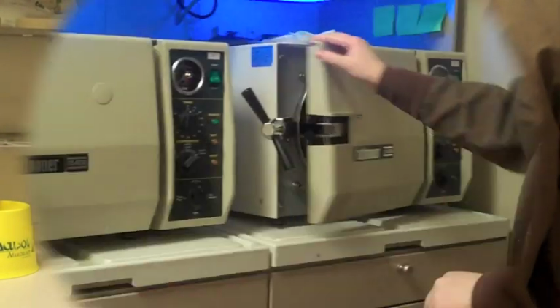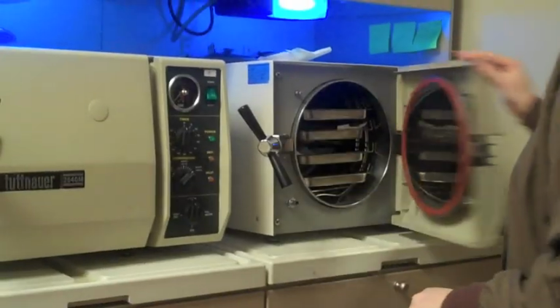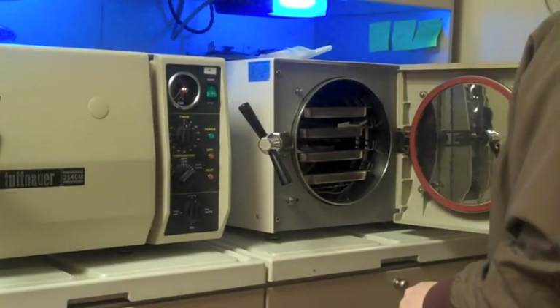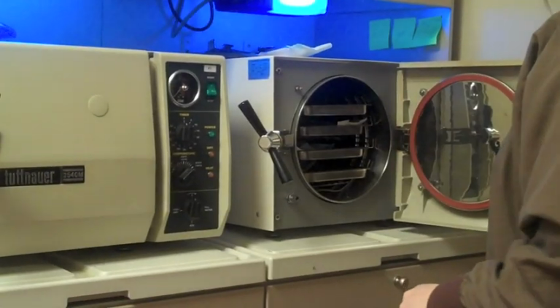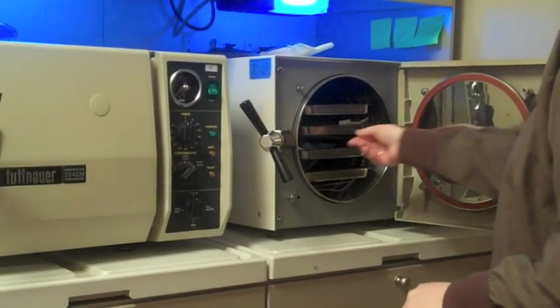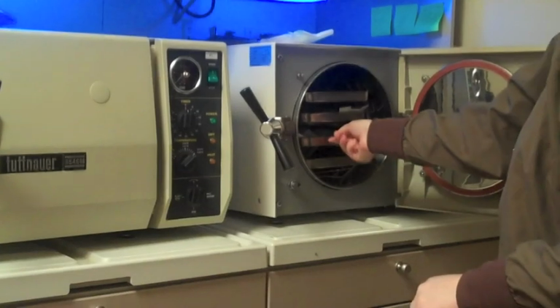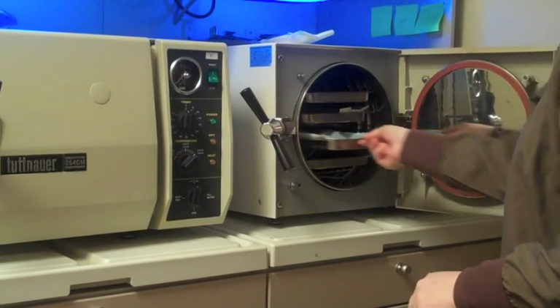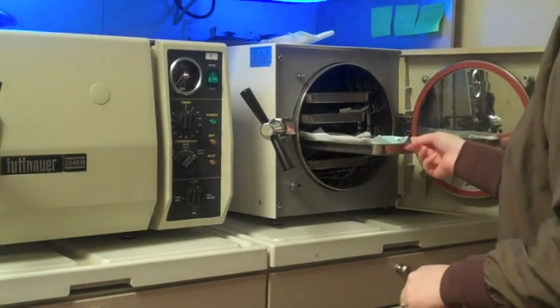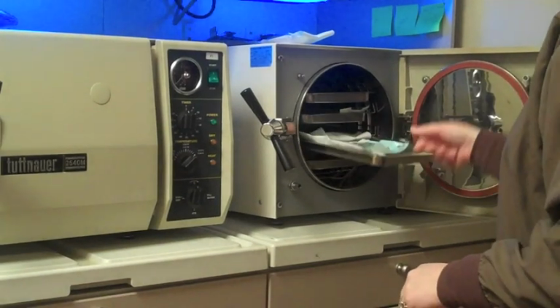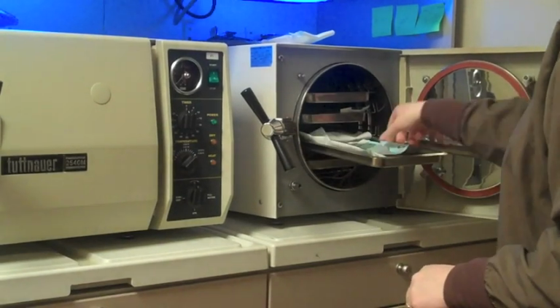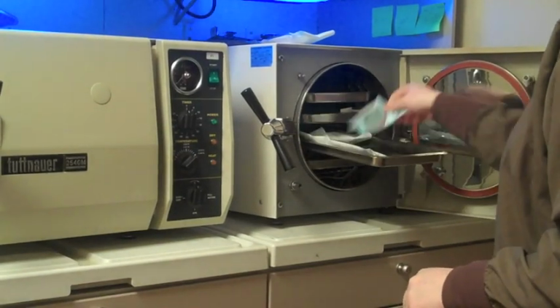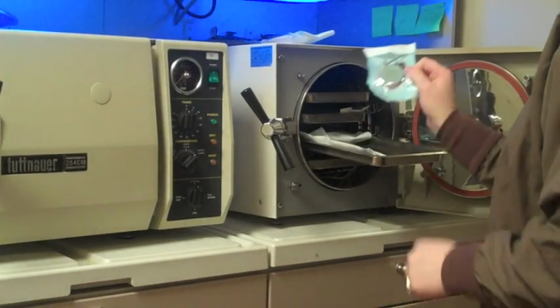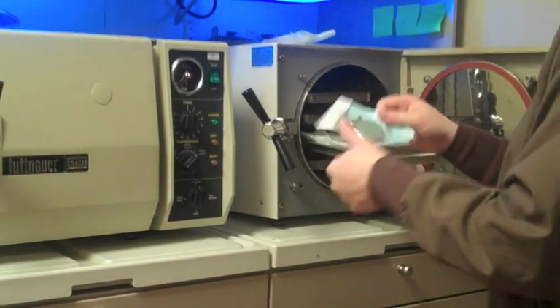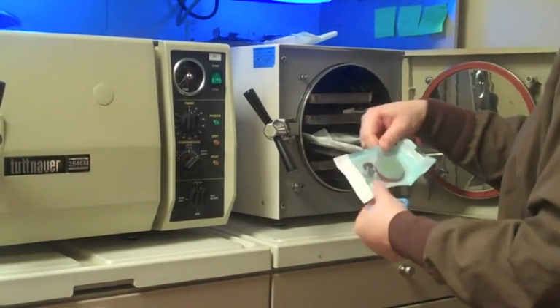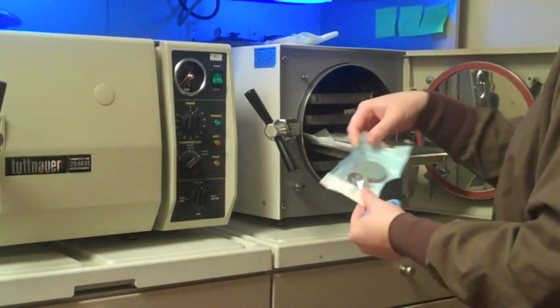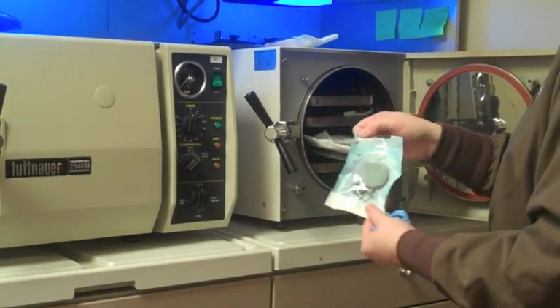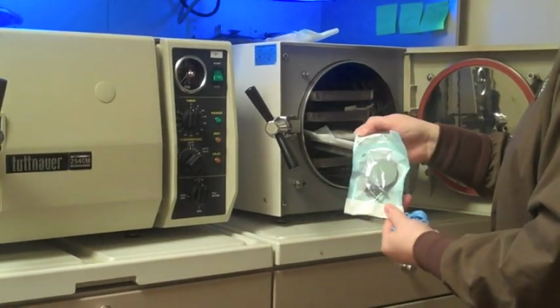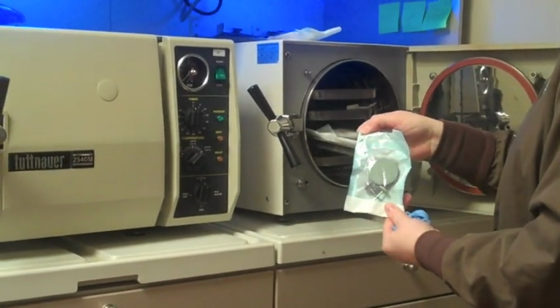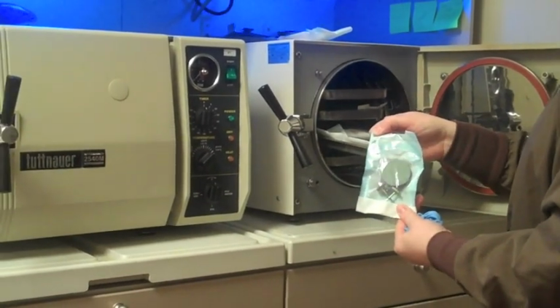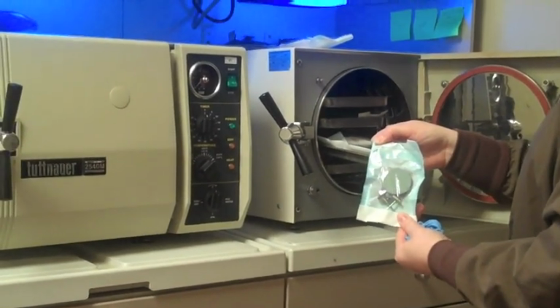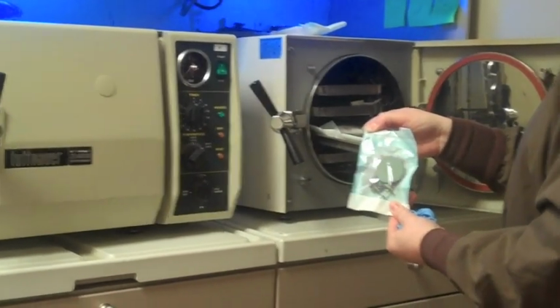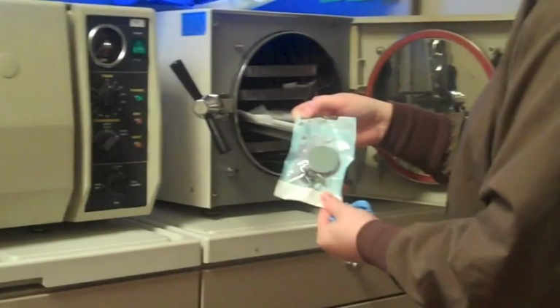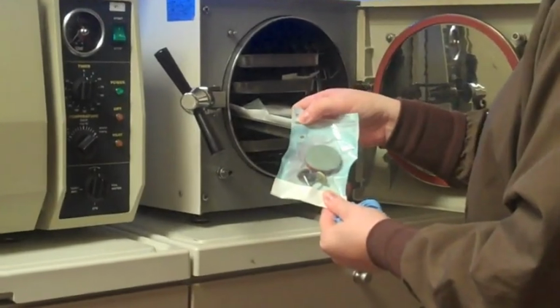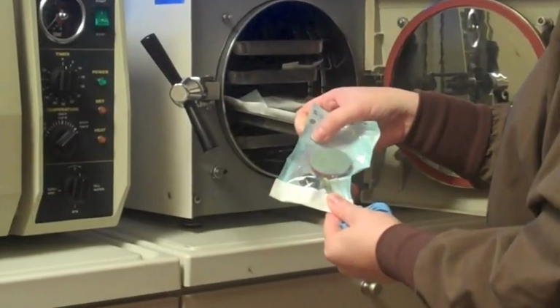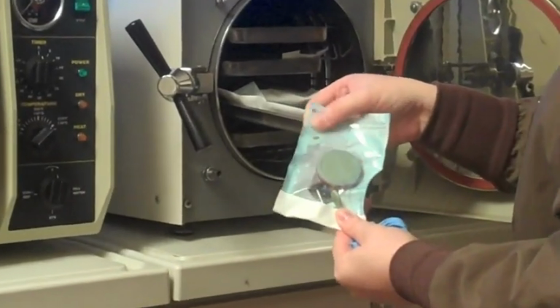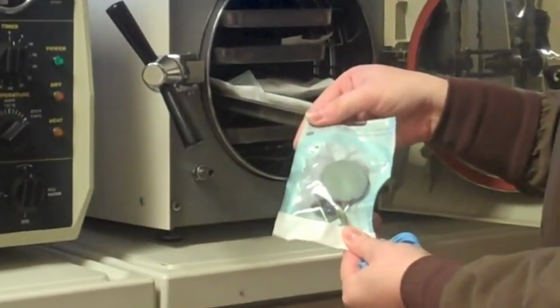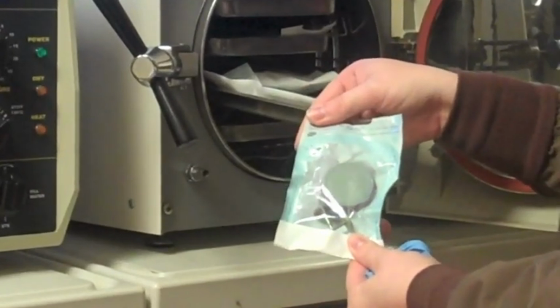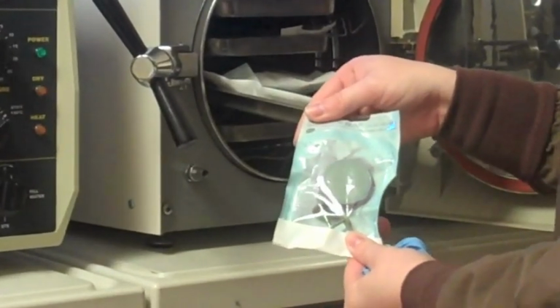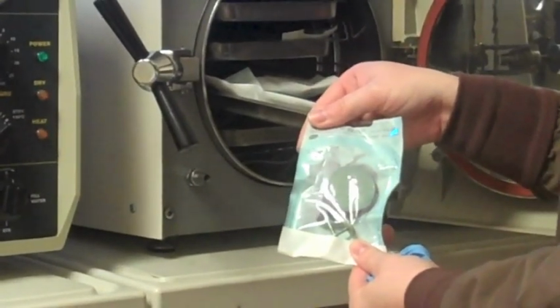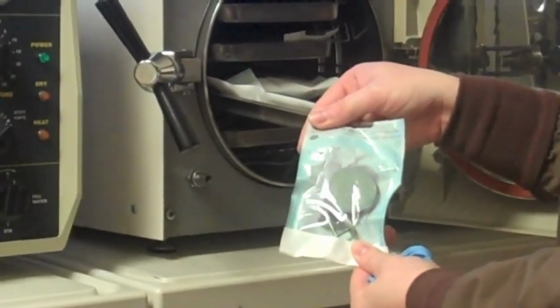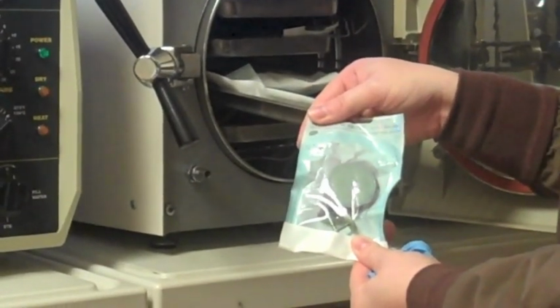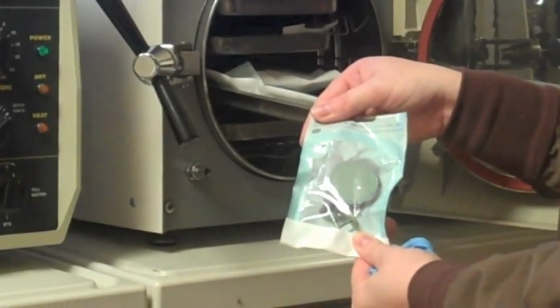Once the autoclave cycle has been completed, those instruments that are now sterilized in the pouches have an indicator on it showing that the sterilization has been completed.